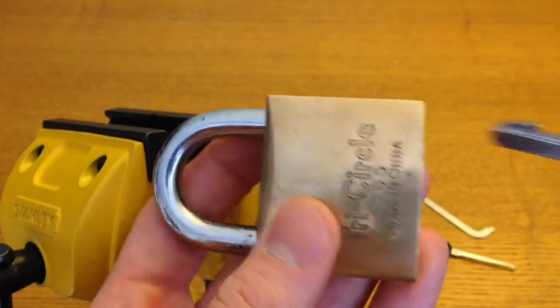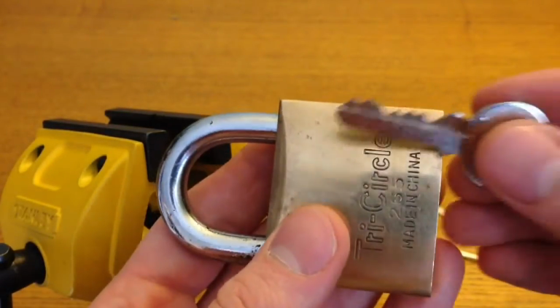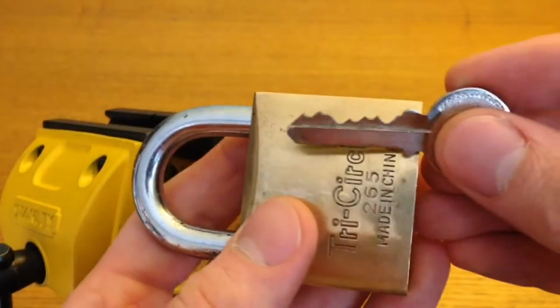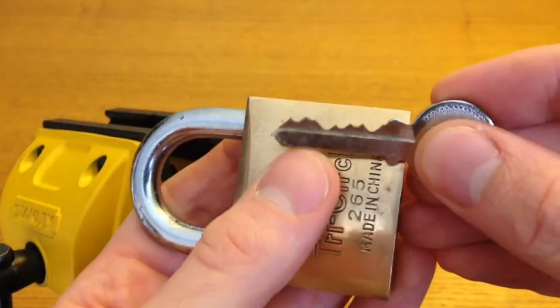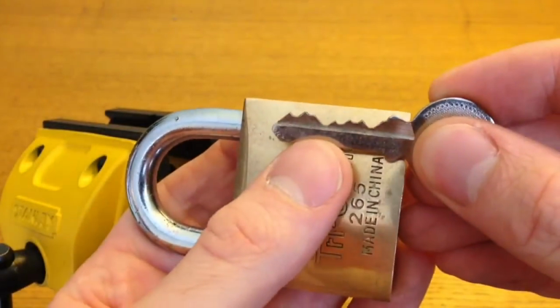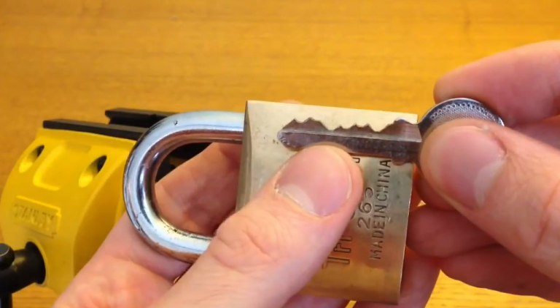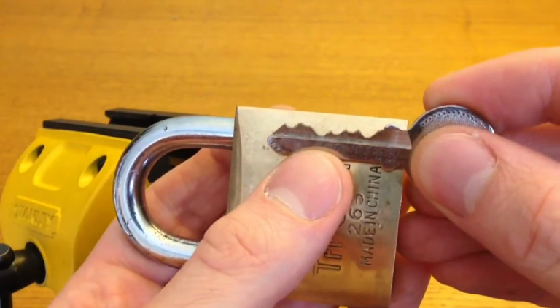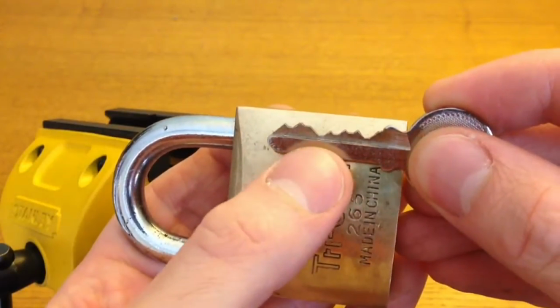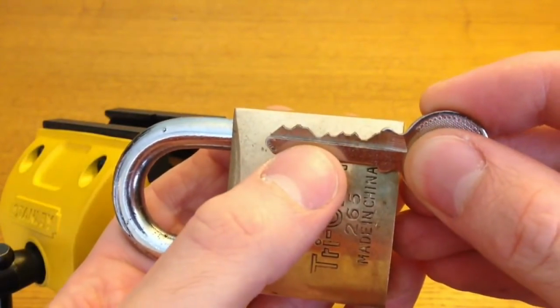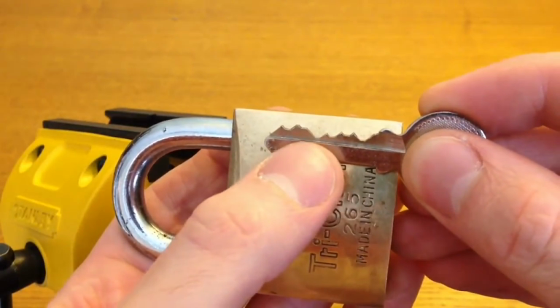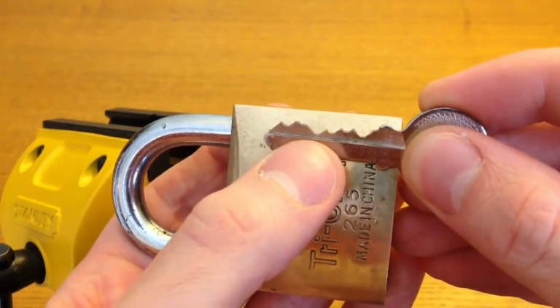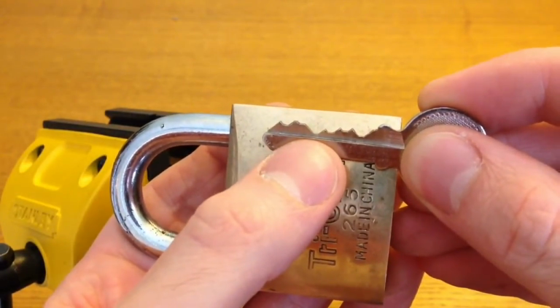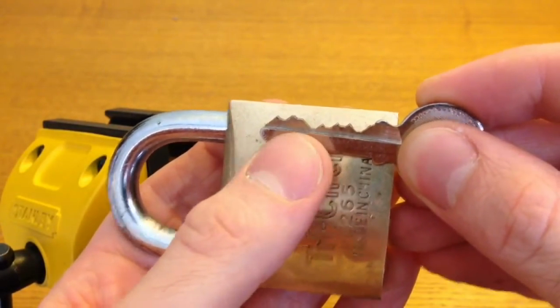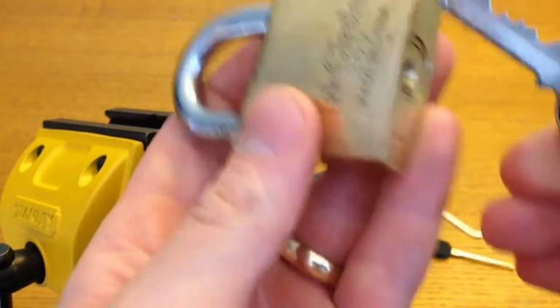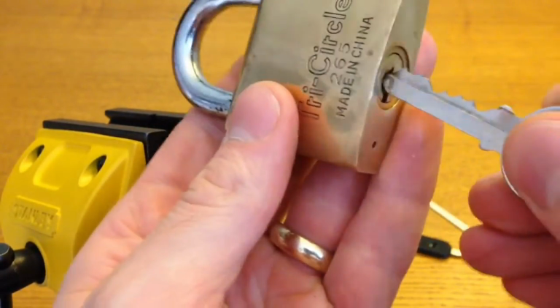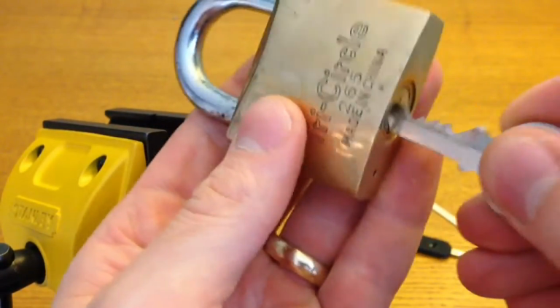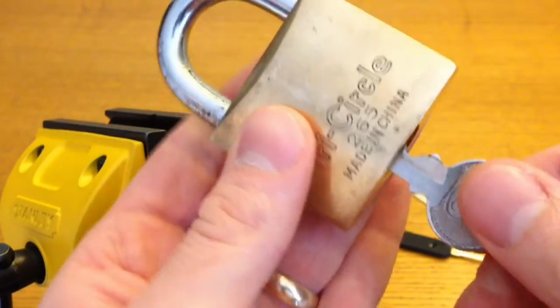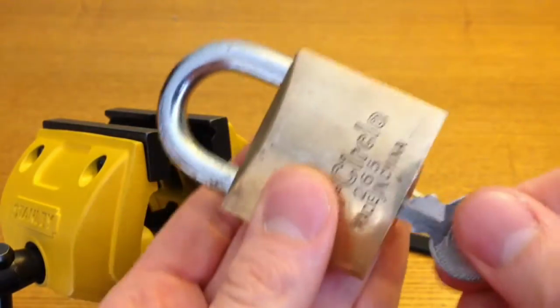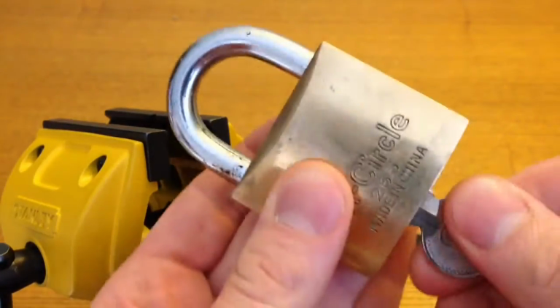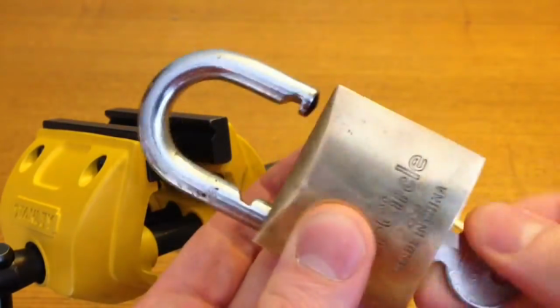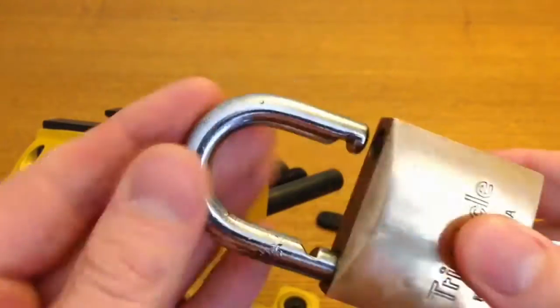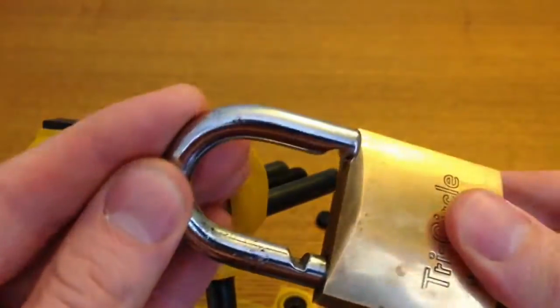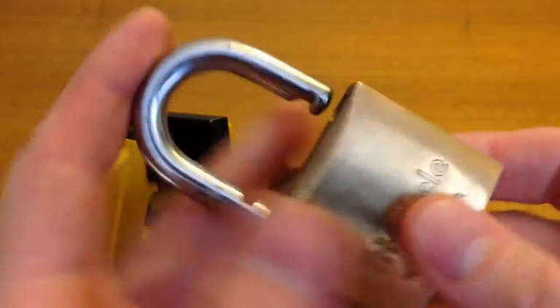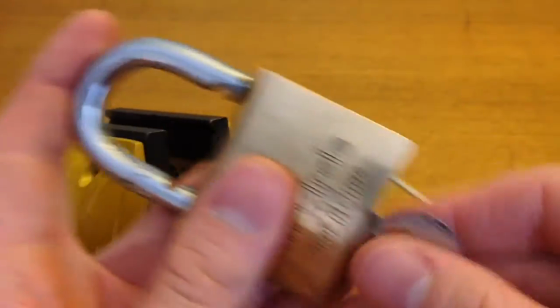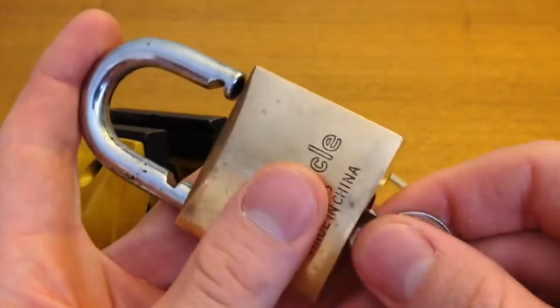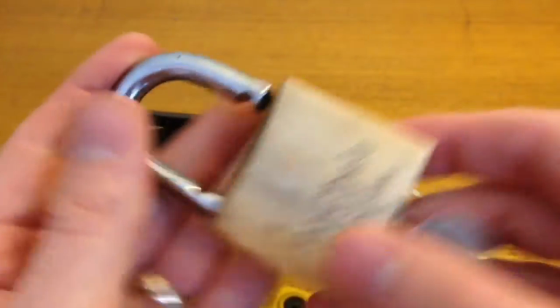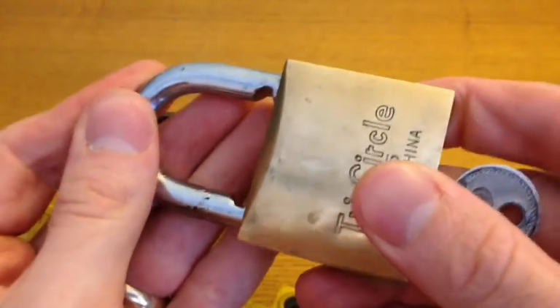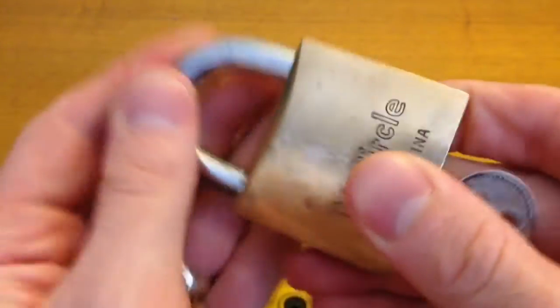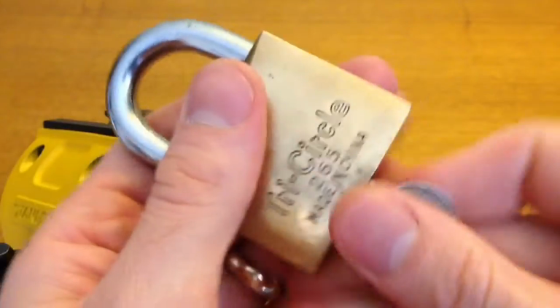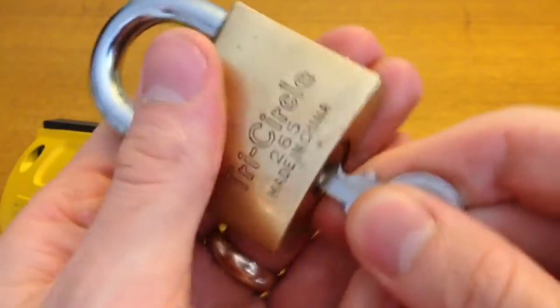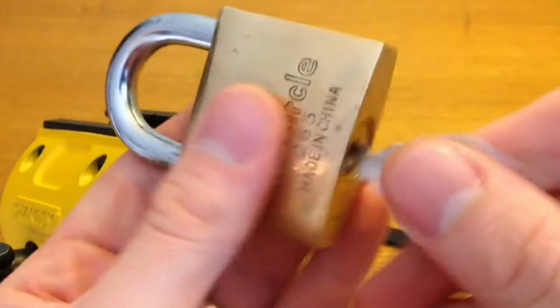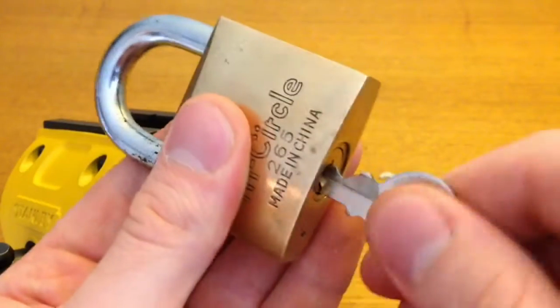It's a 6 pin lock. This is the bitting, but note that 4th pin. This is the lock working. Pretty hefty beast.